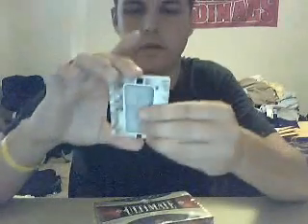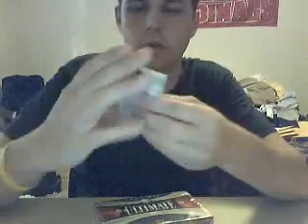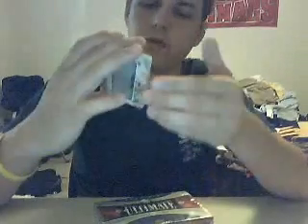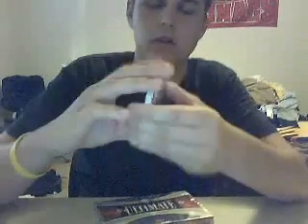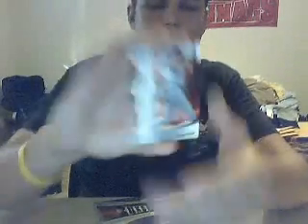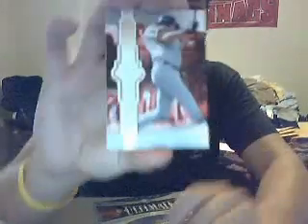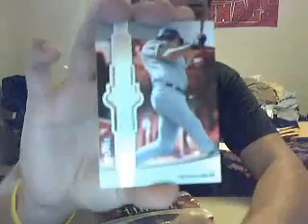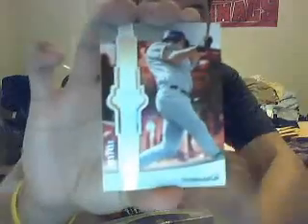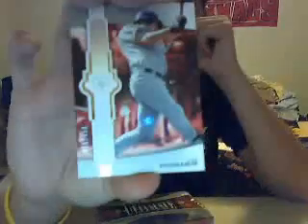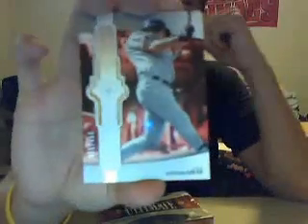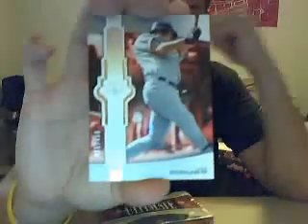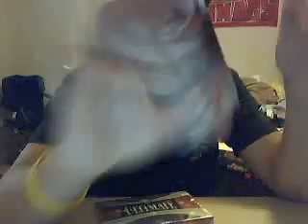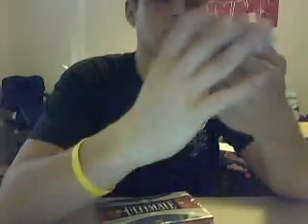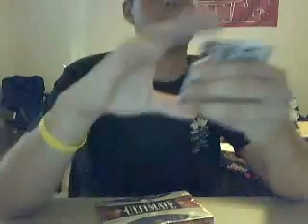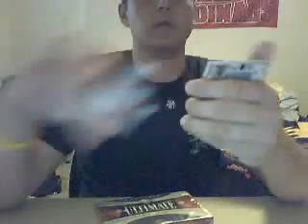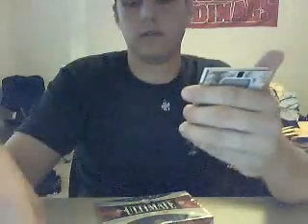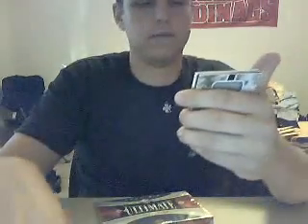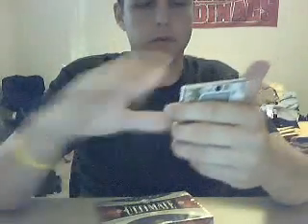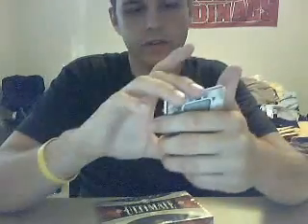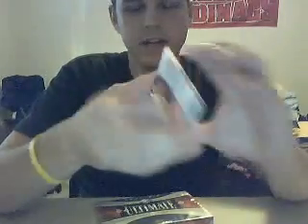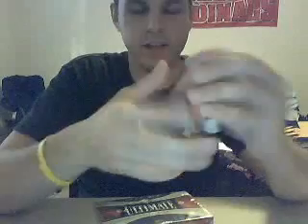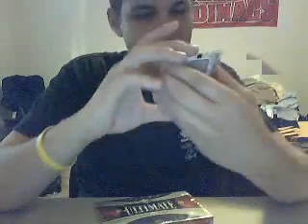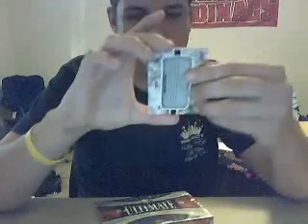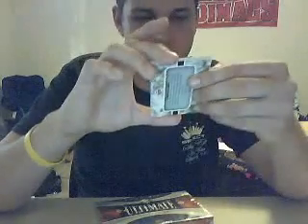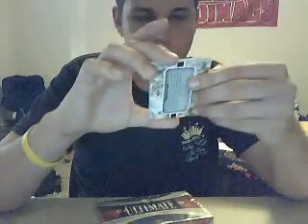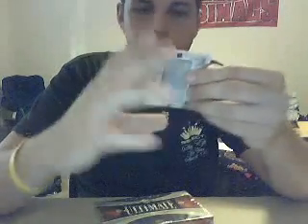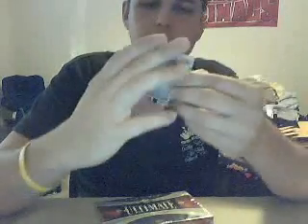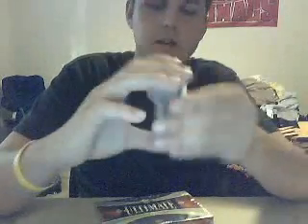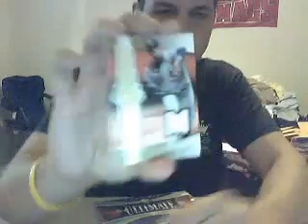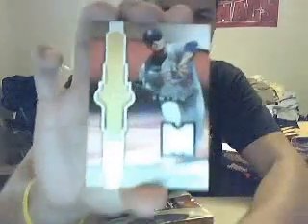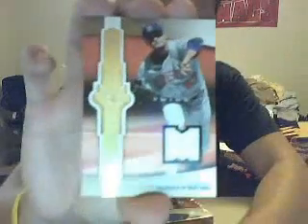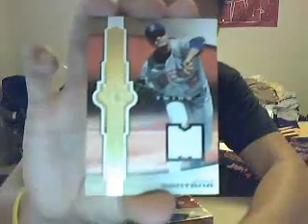Pack two. On the front for the Twins, Joe Mauer to 450. And we got for the Twins again, 23 of 50, jersey of Johan Santana.